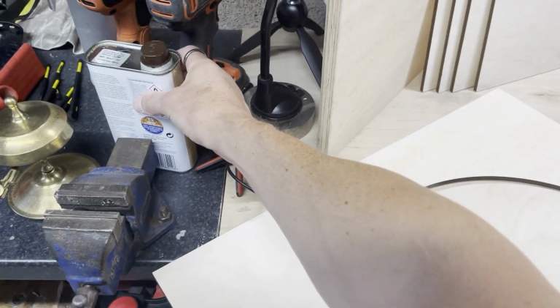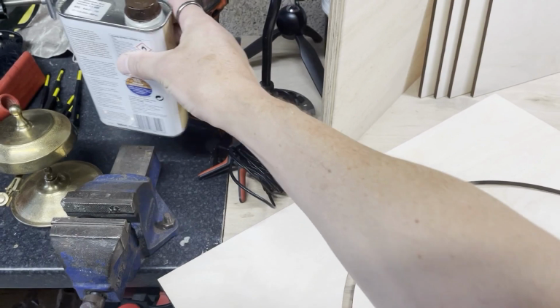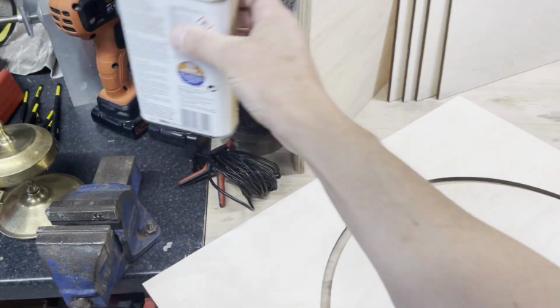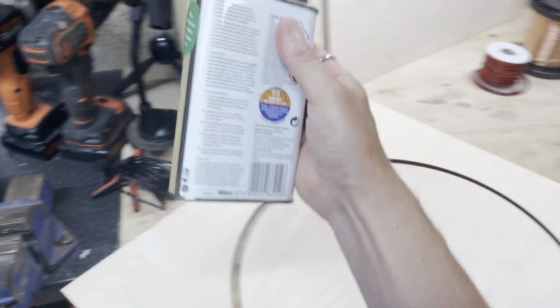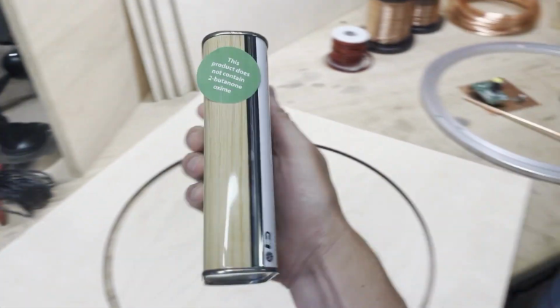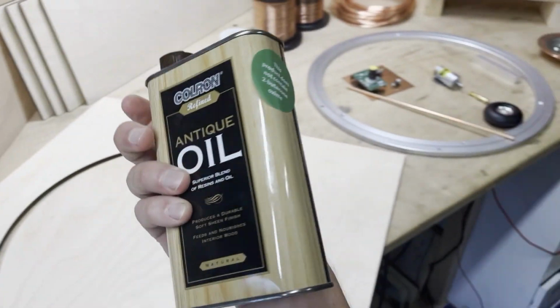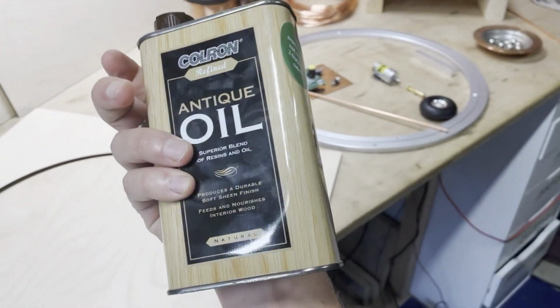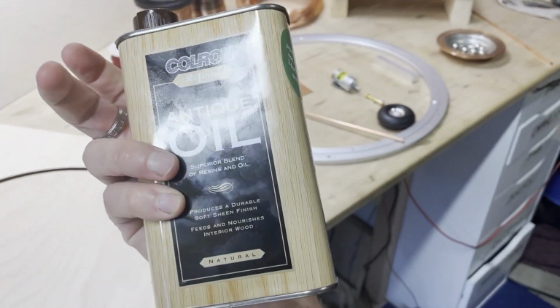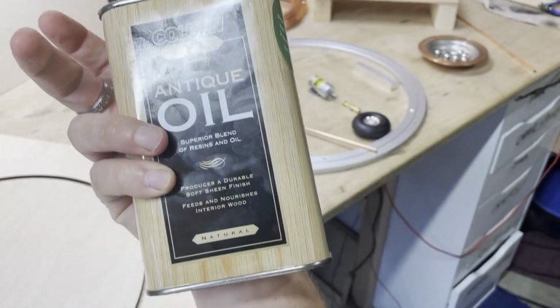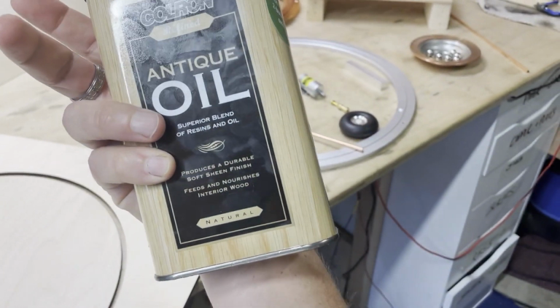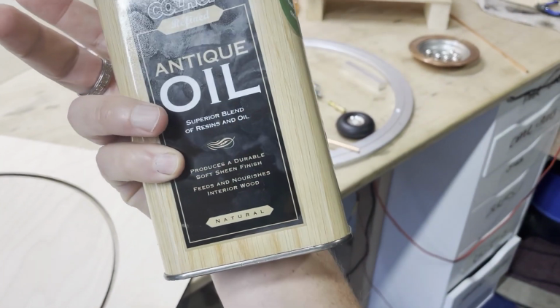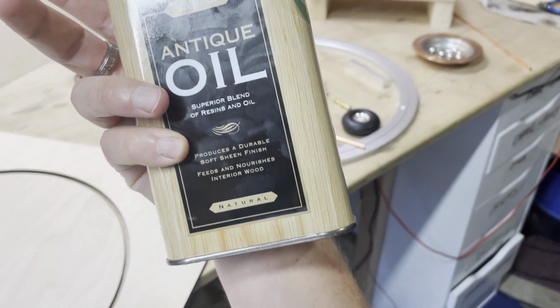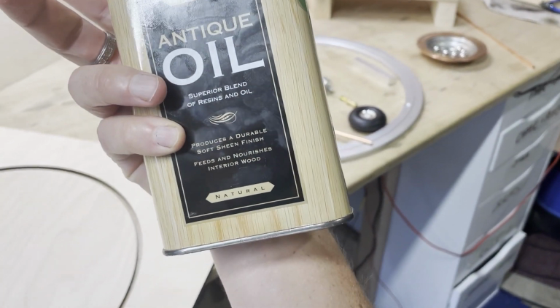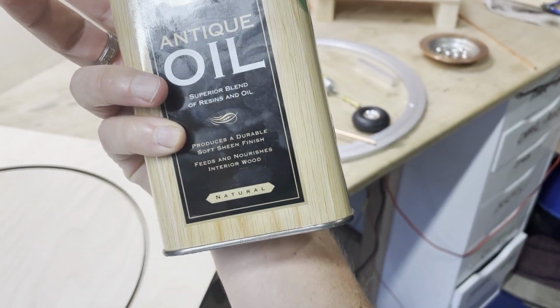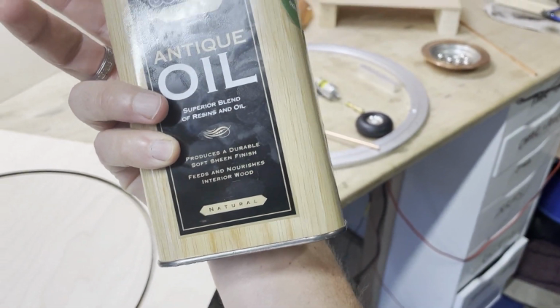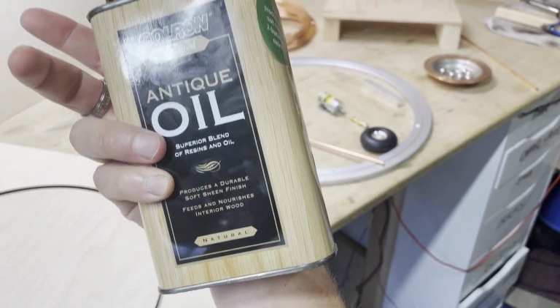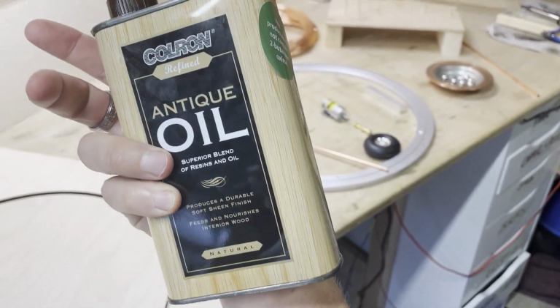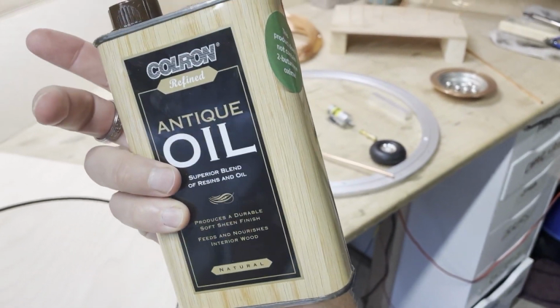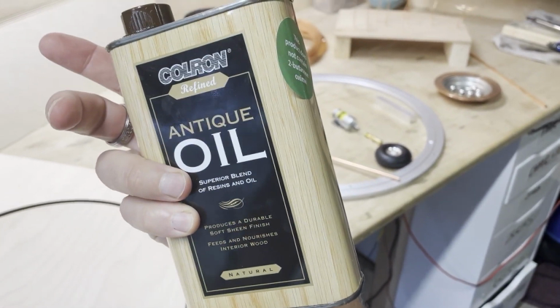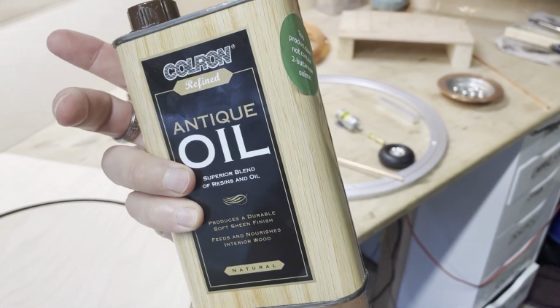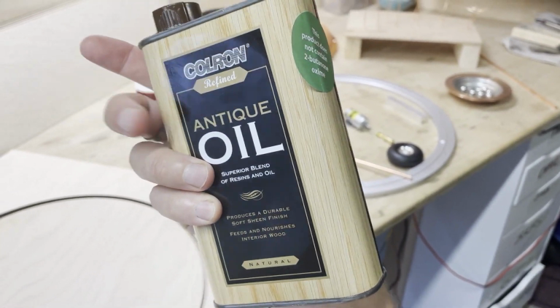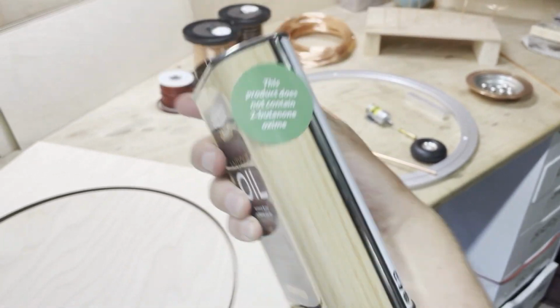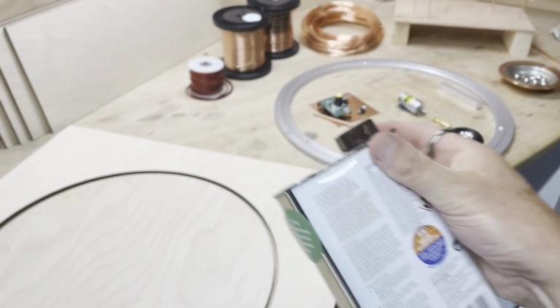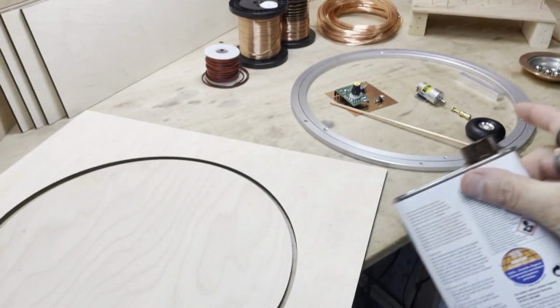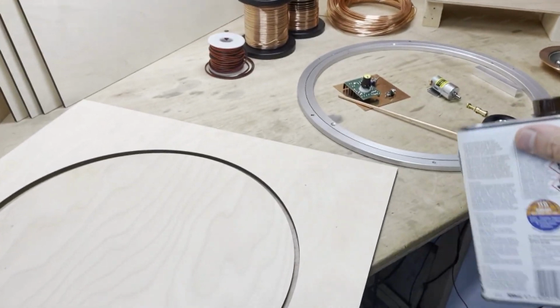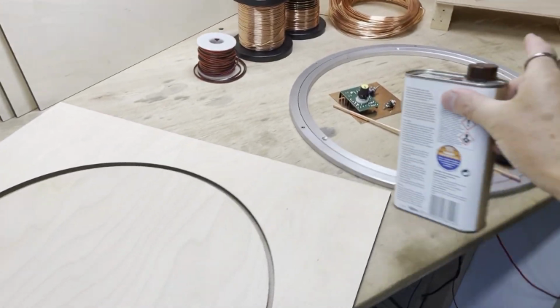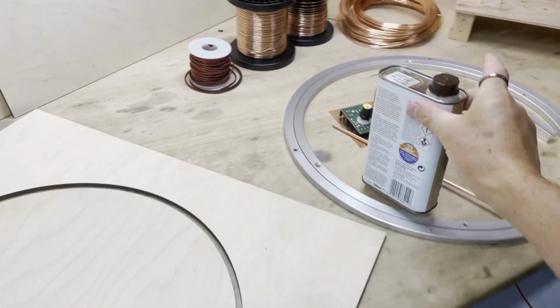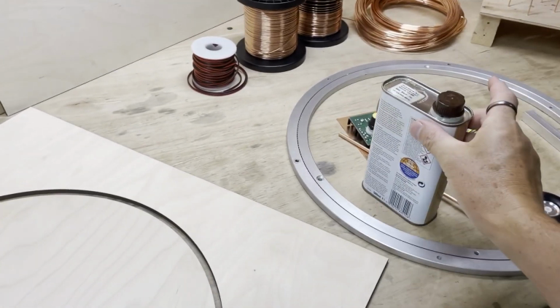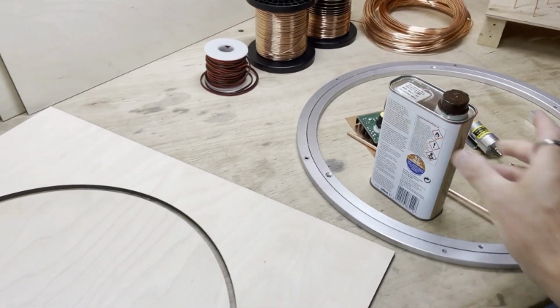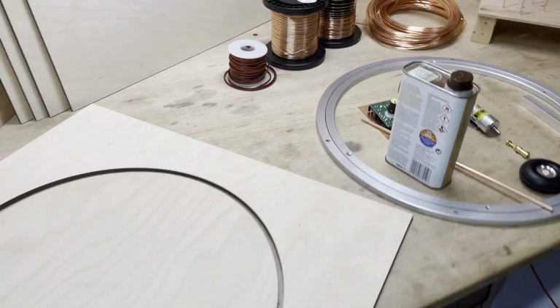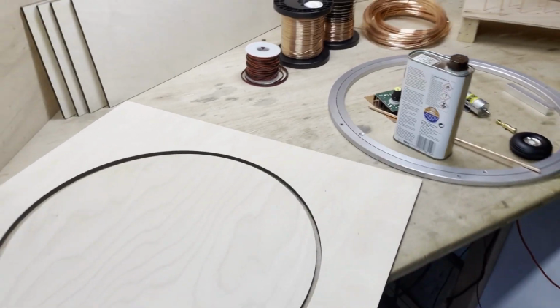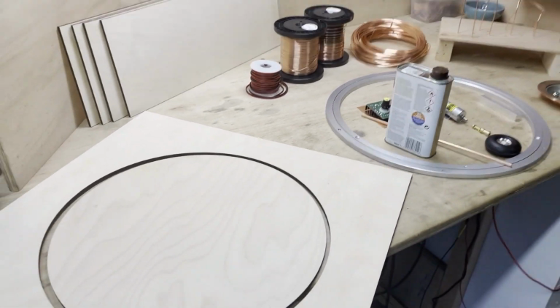The first job will be to protect the wood and give it a bit of finish. I have chosen antique oil, natural colour. Let's get started — a few coats of that.